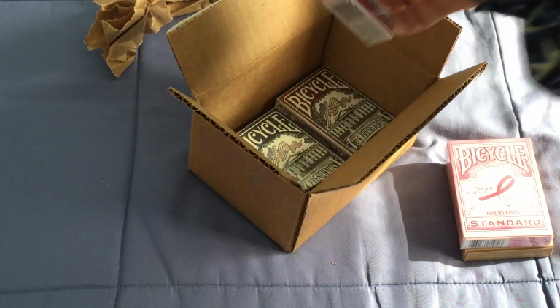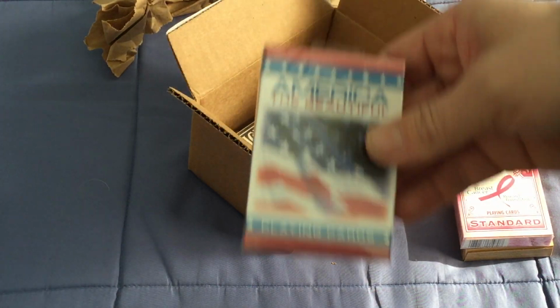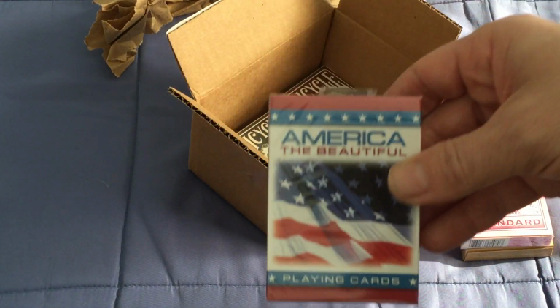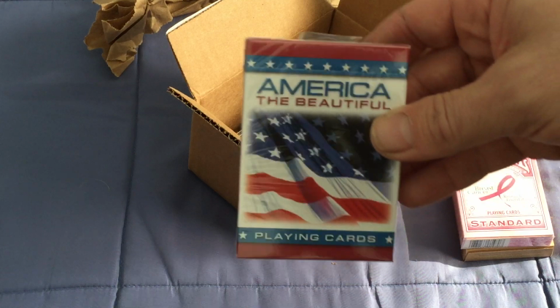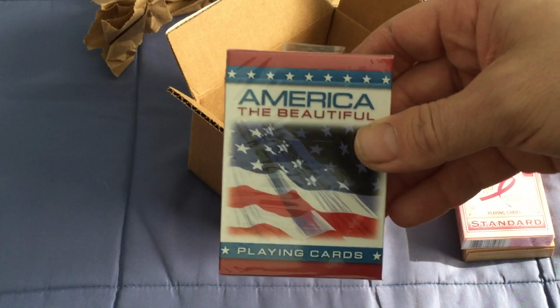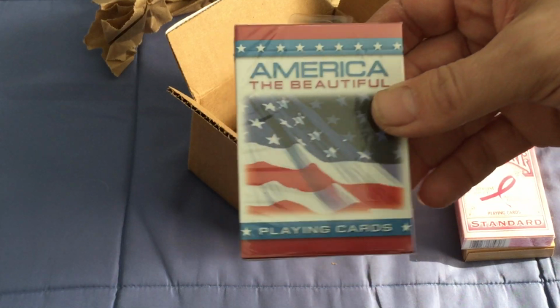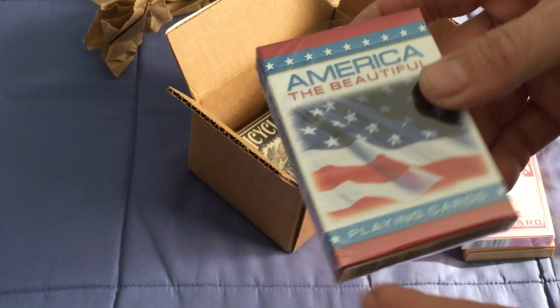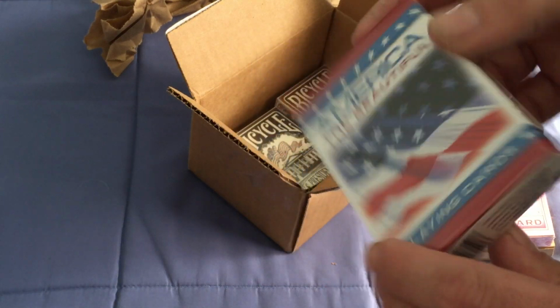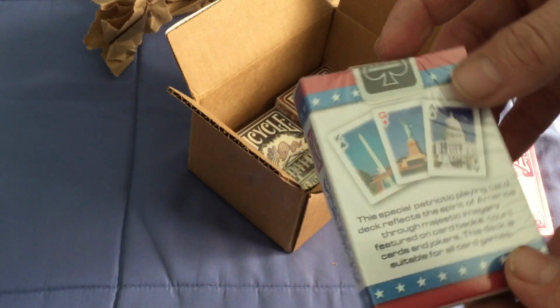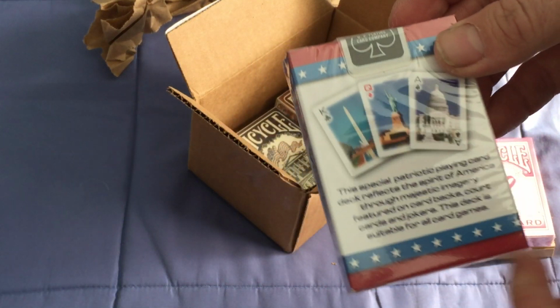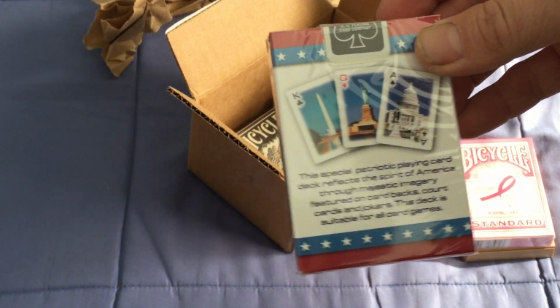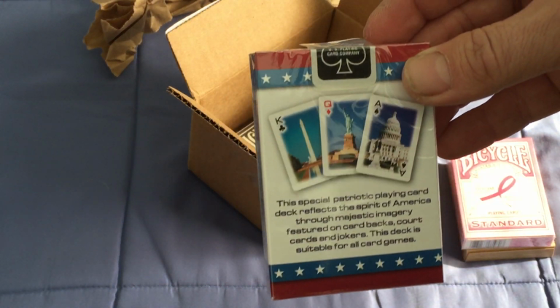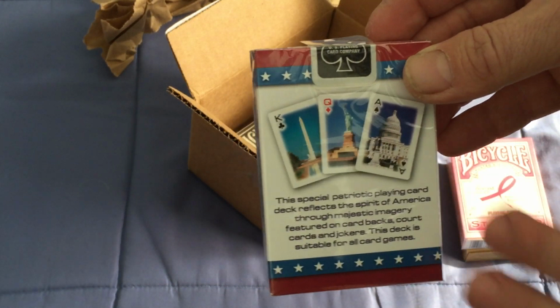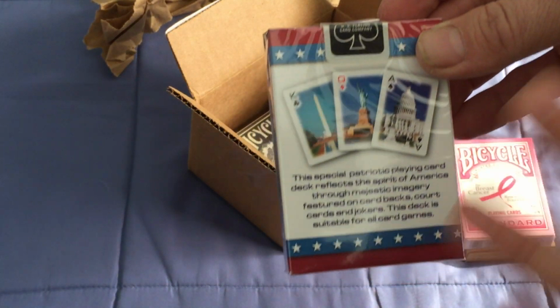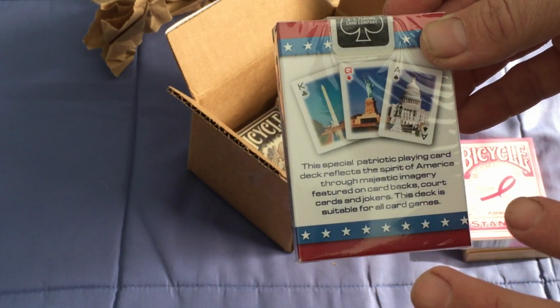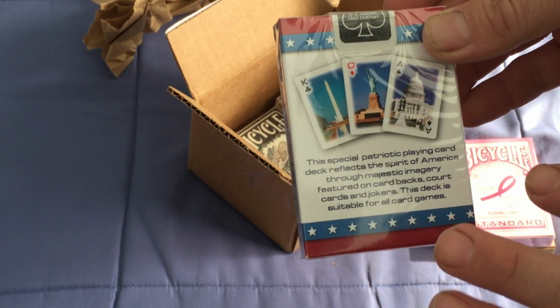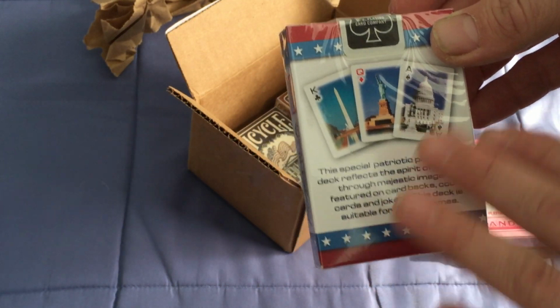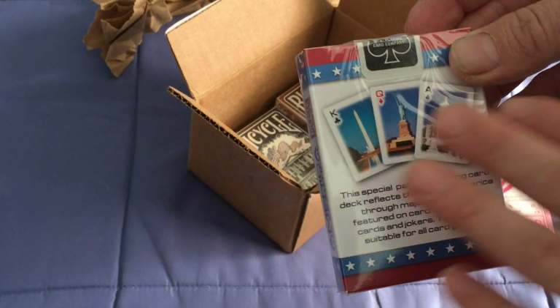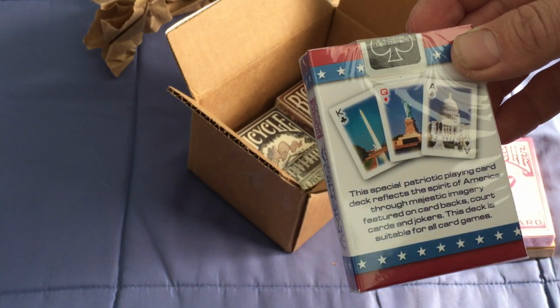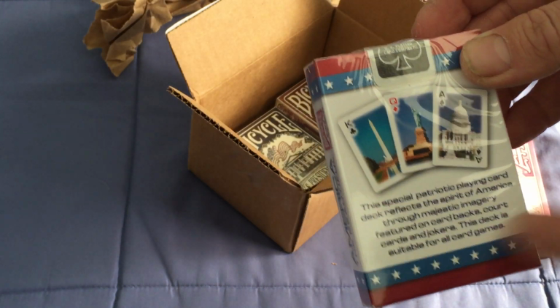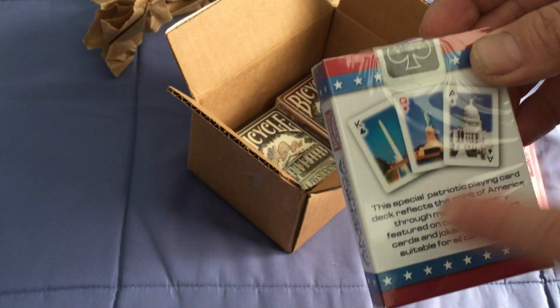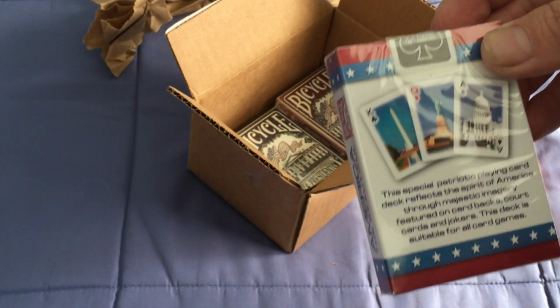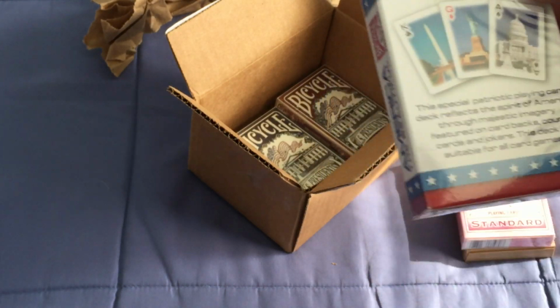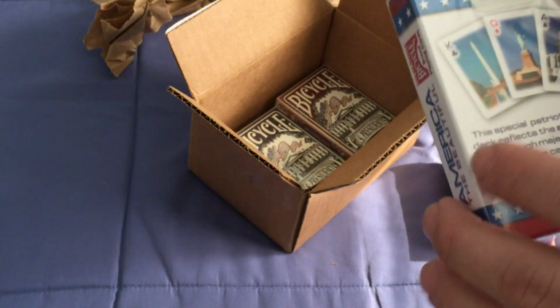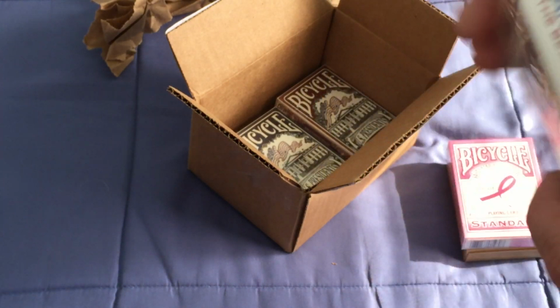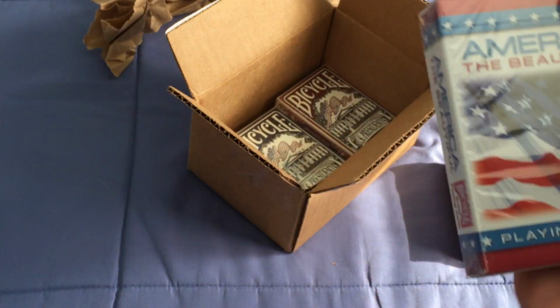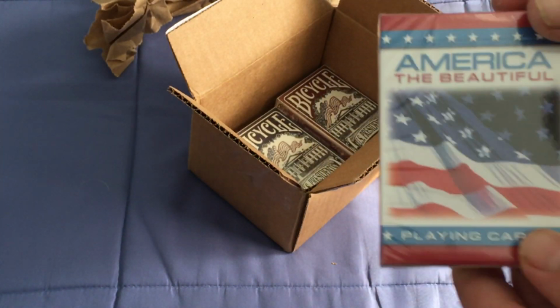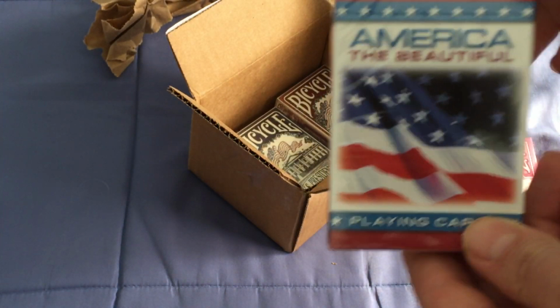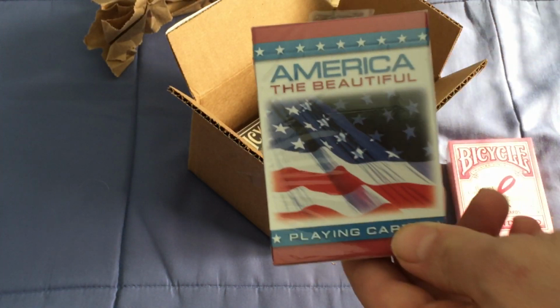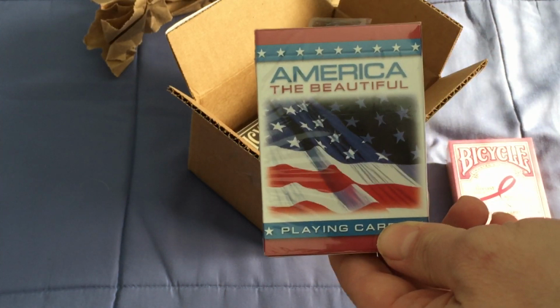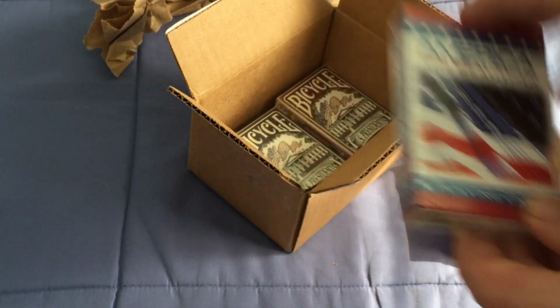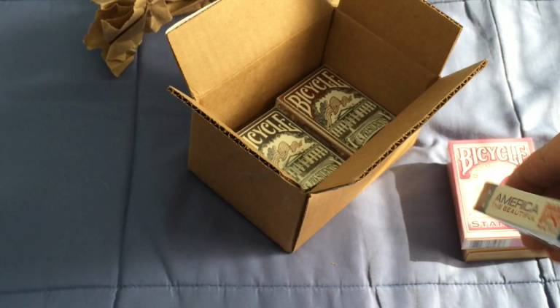I also got this because, why not — it's one of the only decks on this site I didn't have. I hadn't seen it before, but now I have. I'm not American, but whatever.